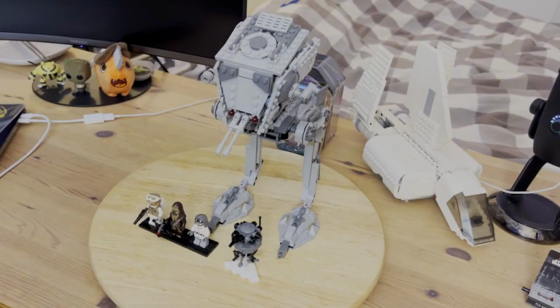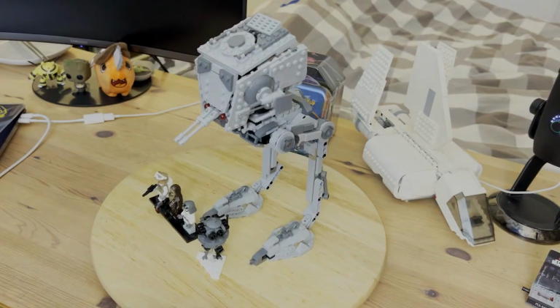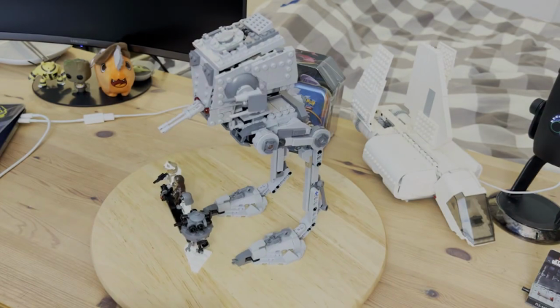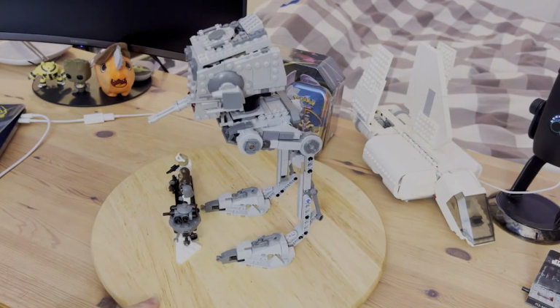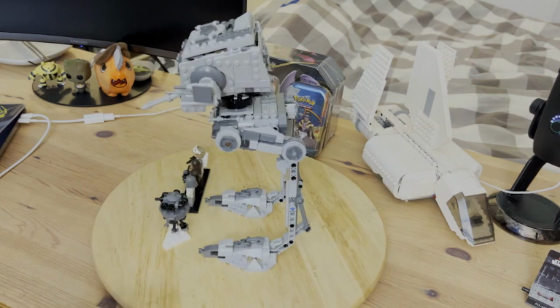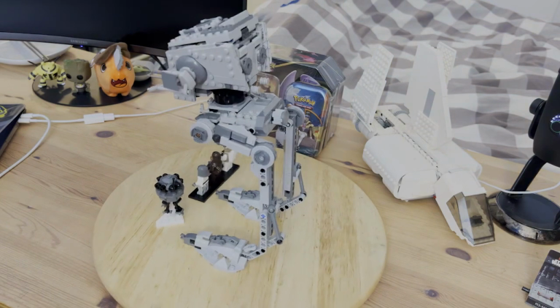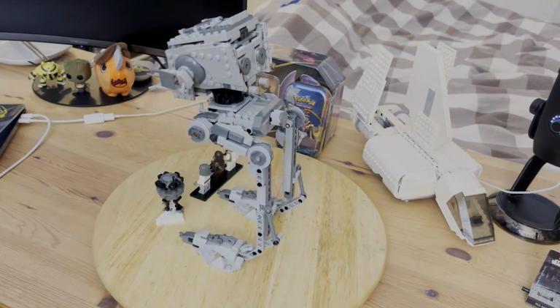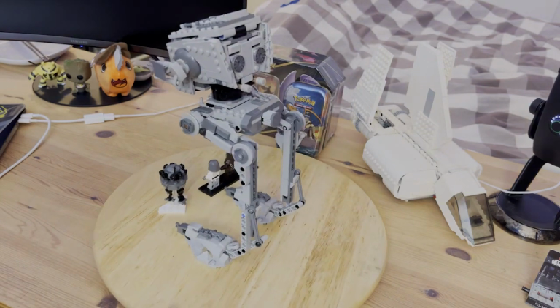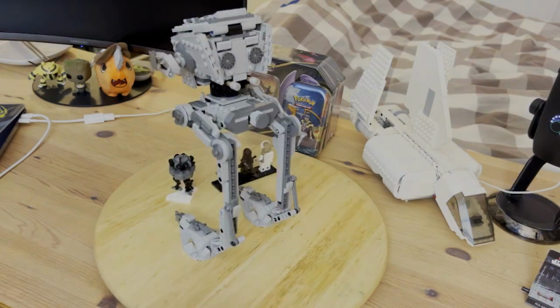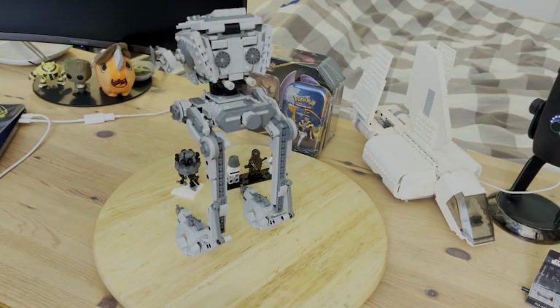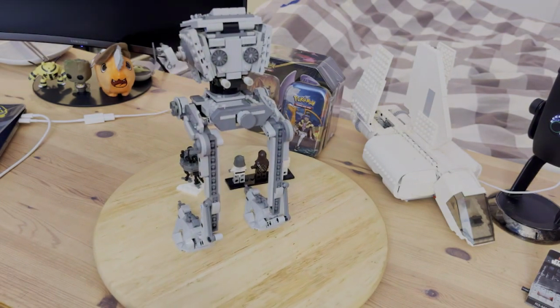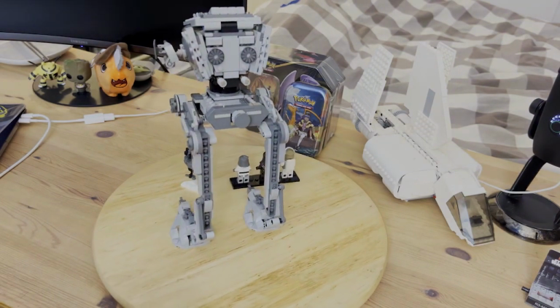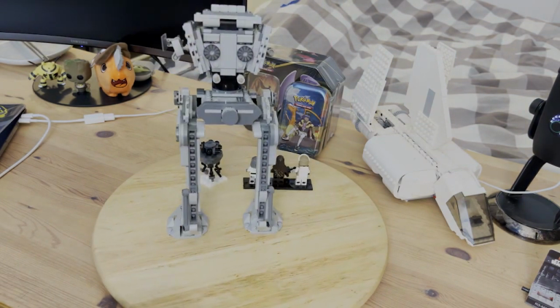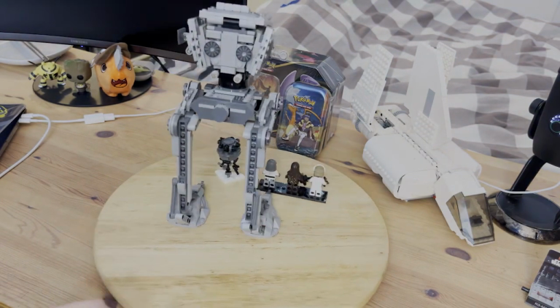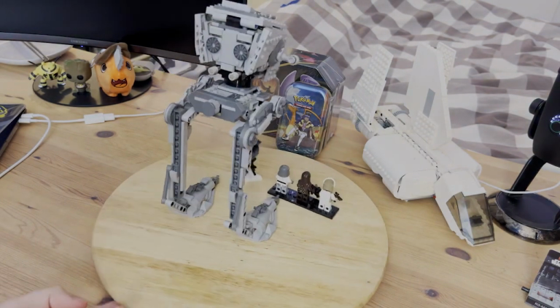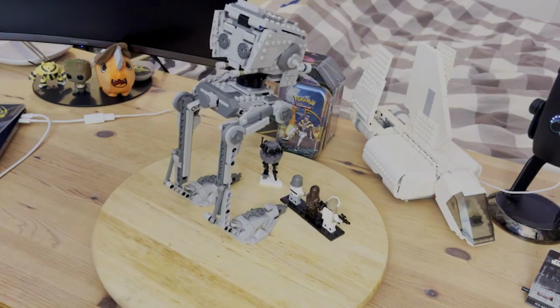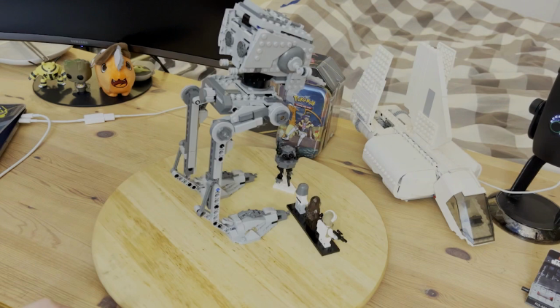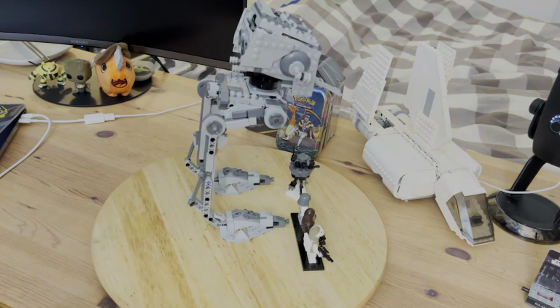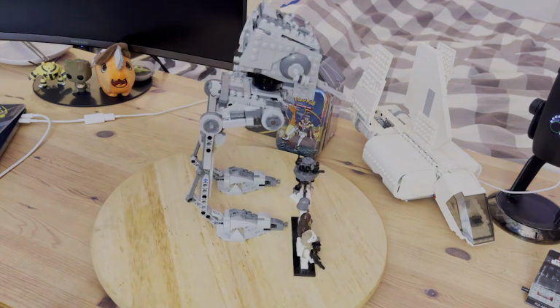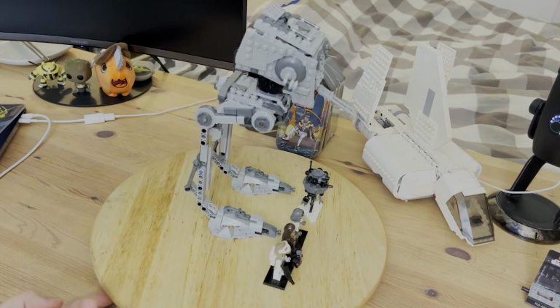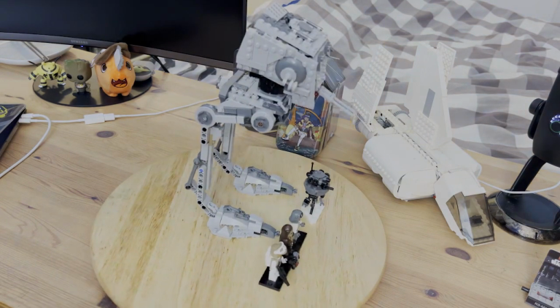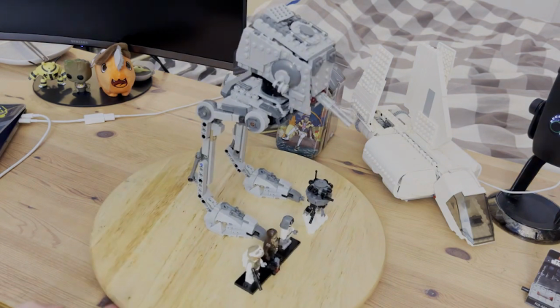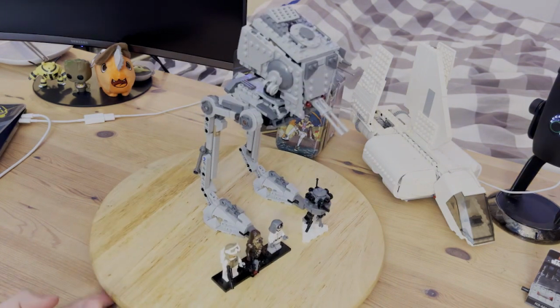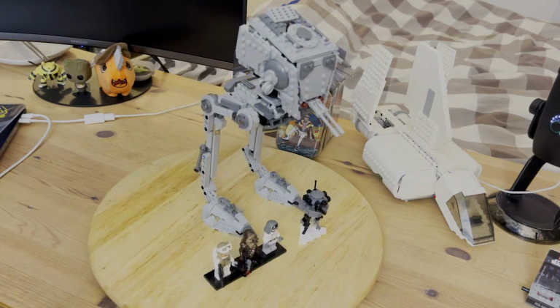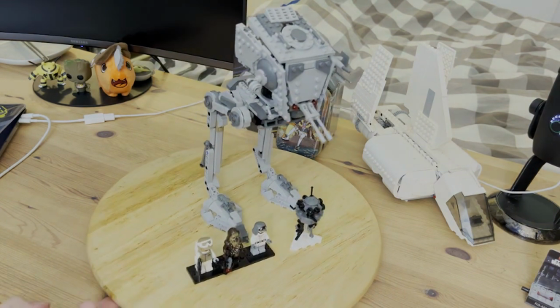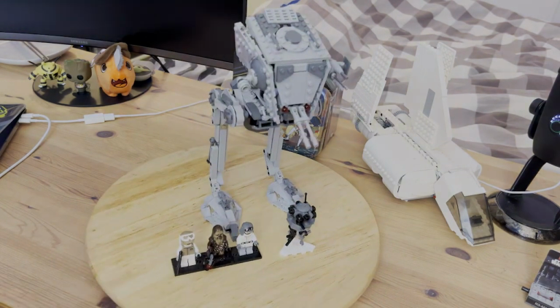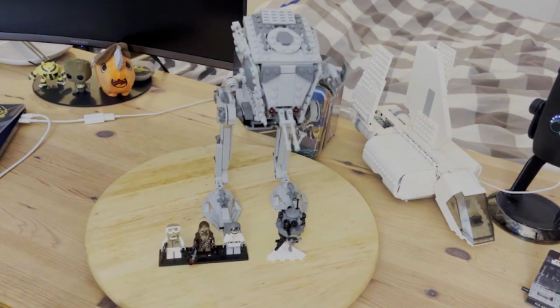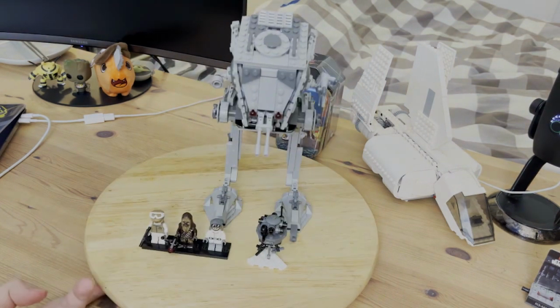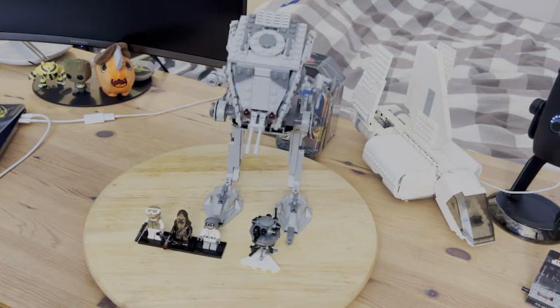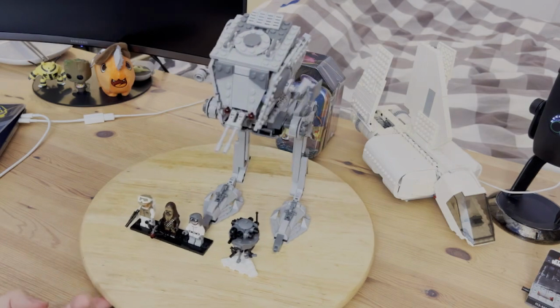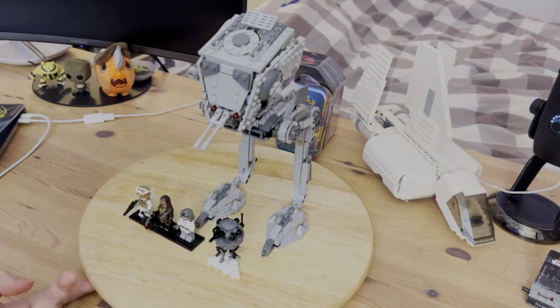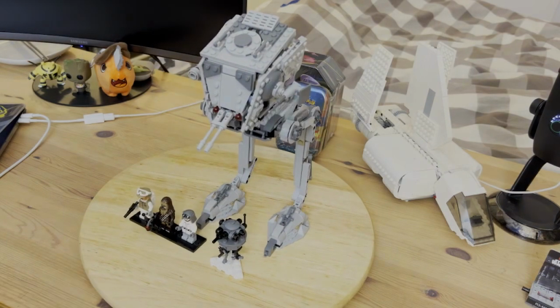This is the completed LEGO Star Wars Hoth AT-ST, set number 75322, retails for $49.99 and has 586 pieces. The set includes one build for the Hoth AT-ST itself, one probe droid build, and three minifigures.